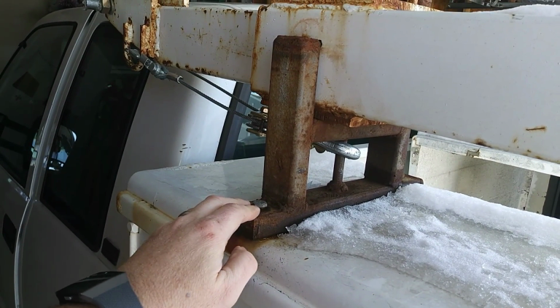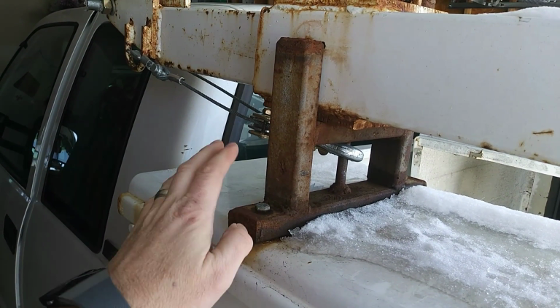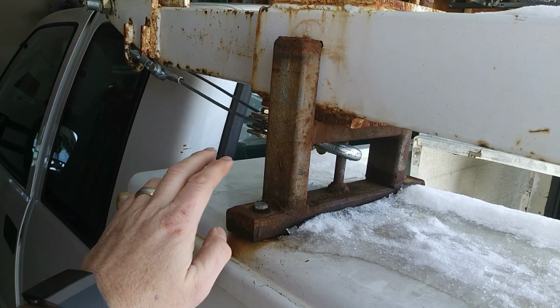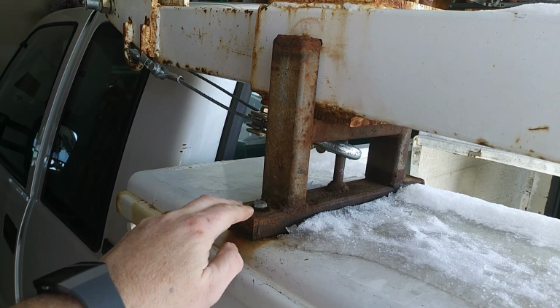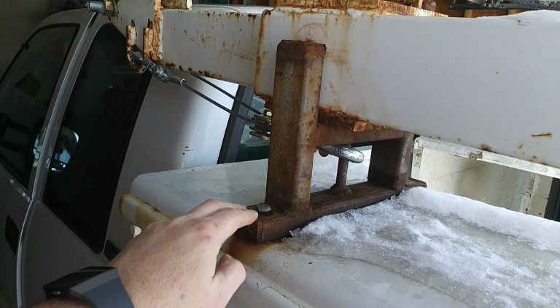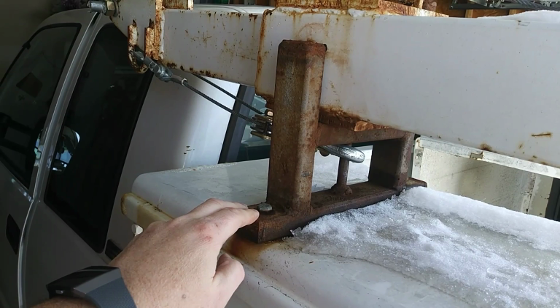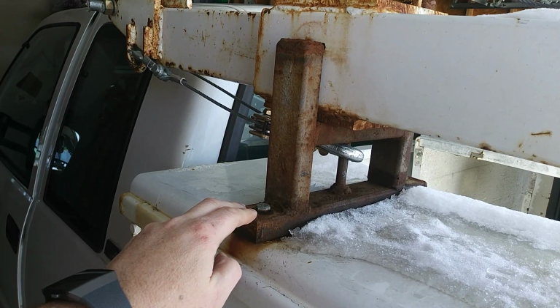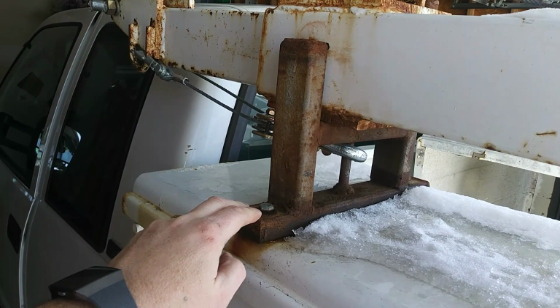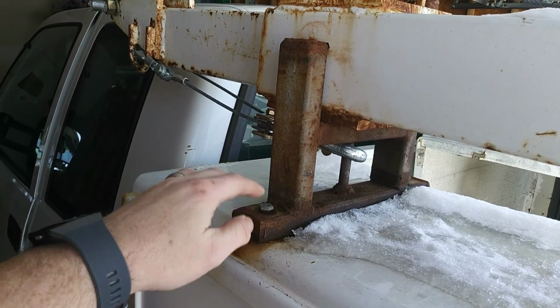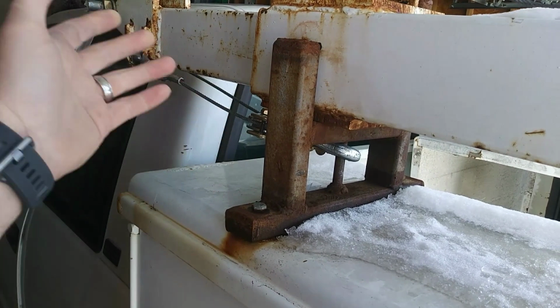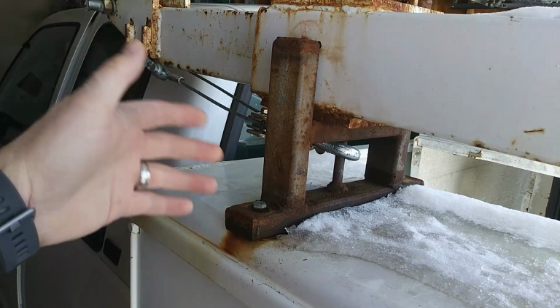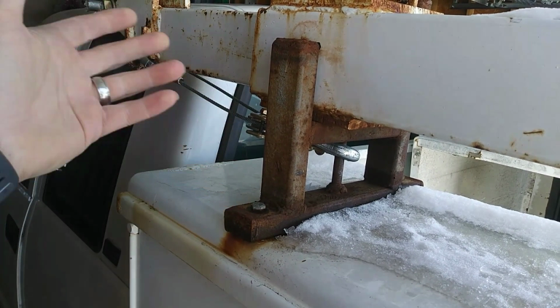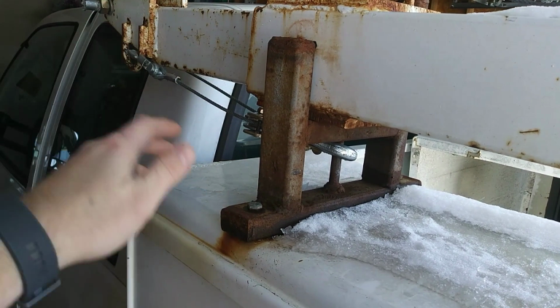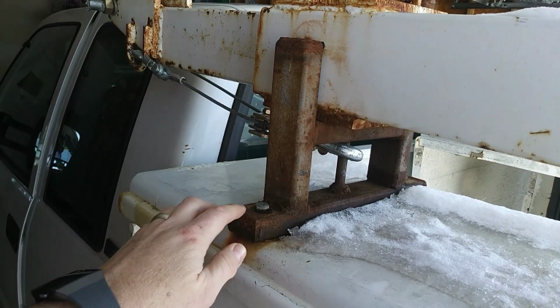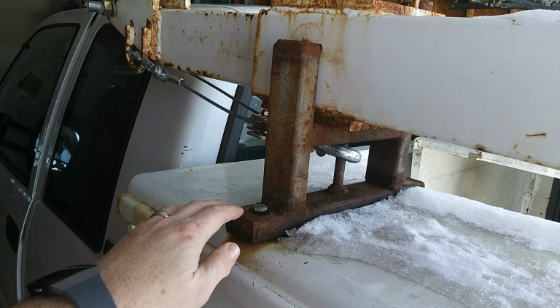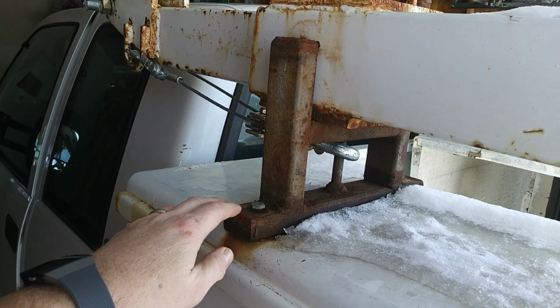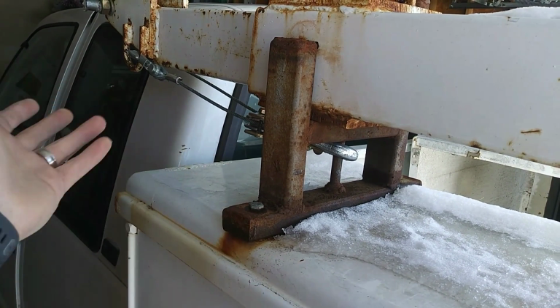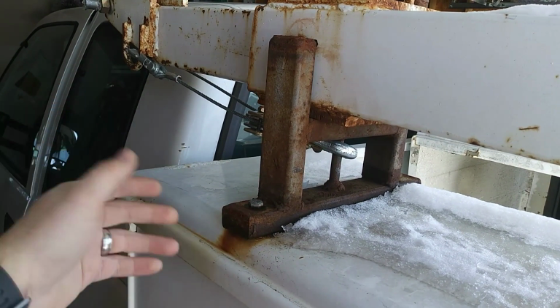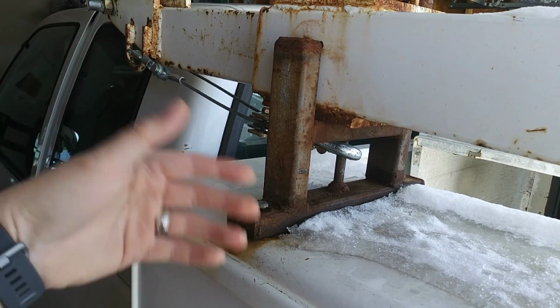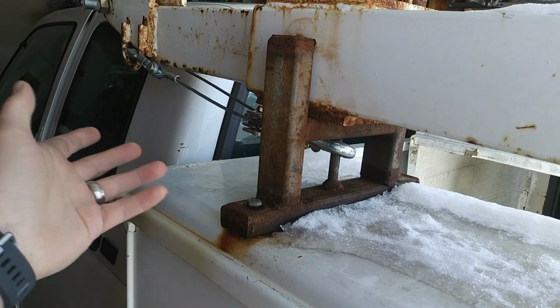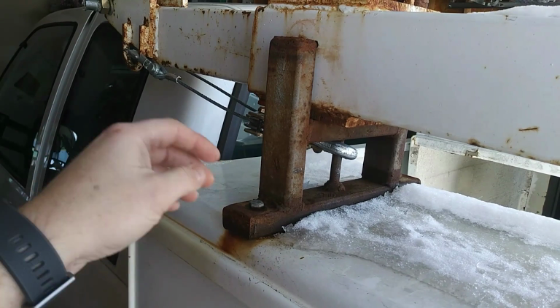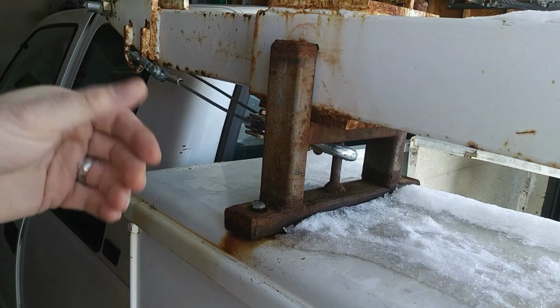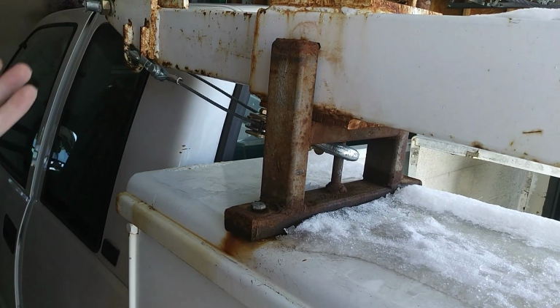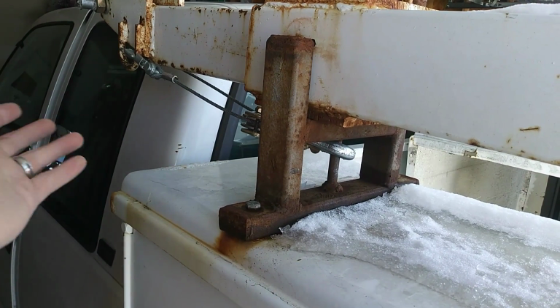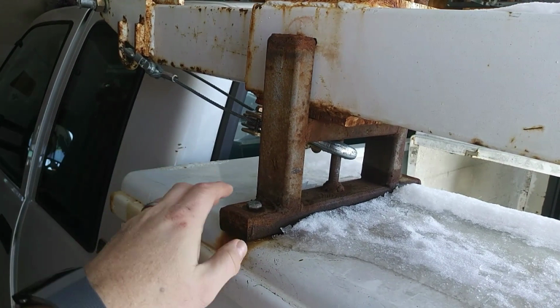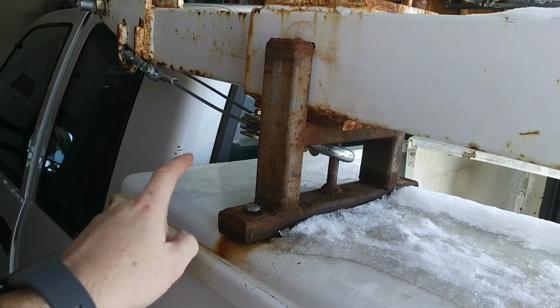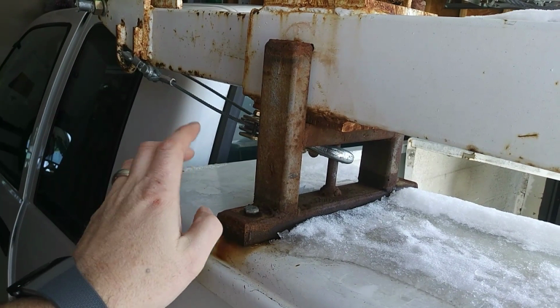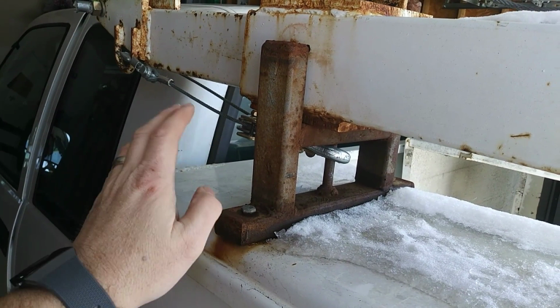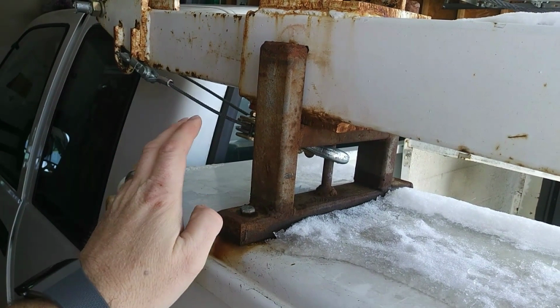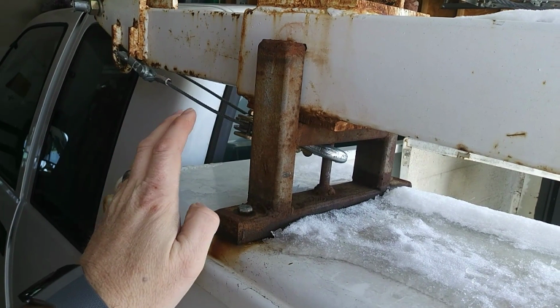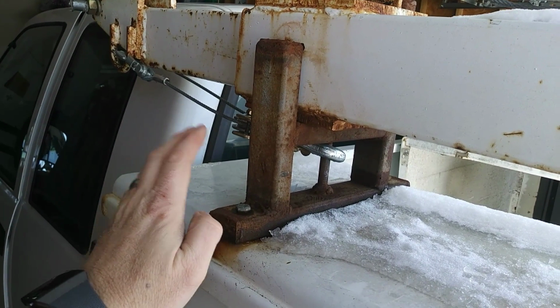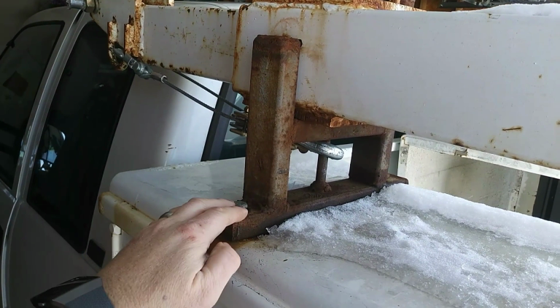We need to remove the rust. A traditional way would be to take a grinder to it, or maybe some sandpaper or files. But instead we're going to do some rust electrolysis.